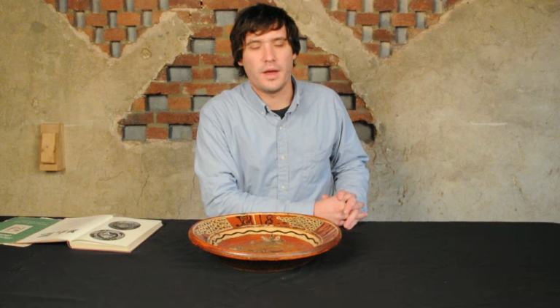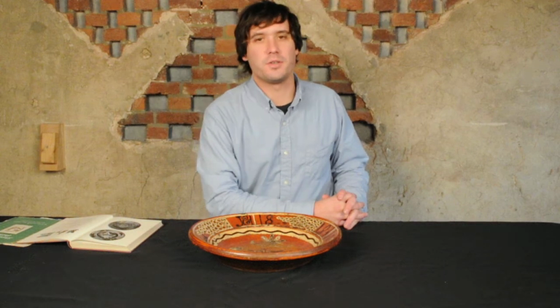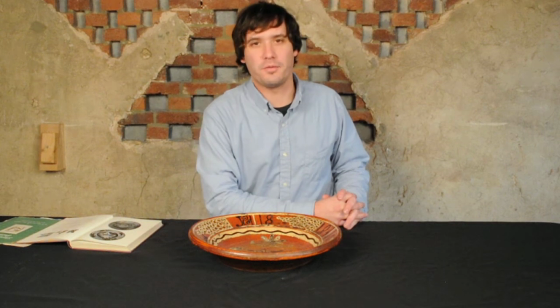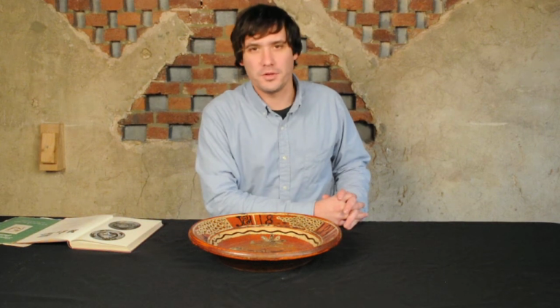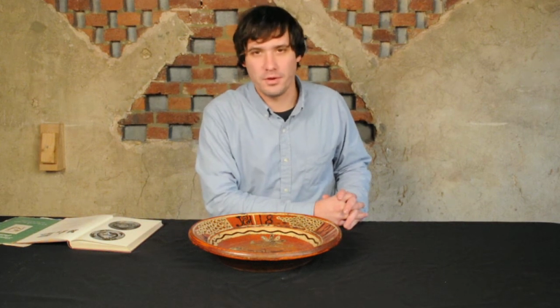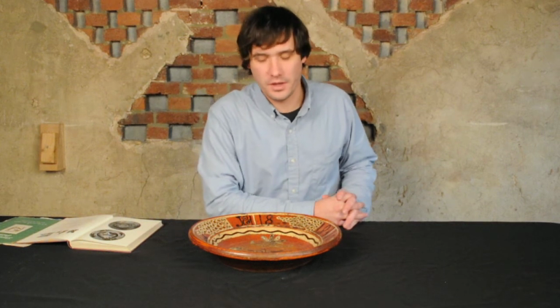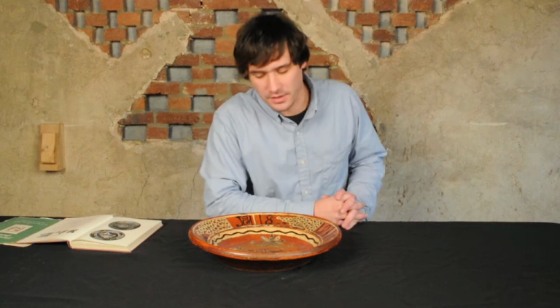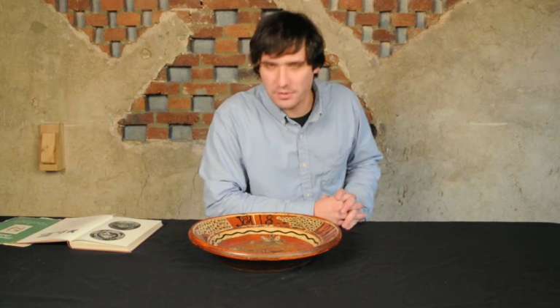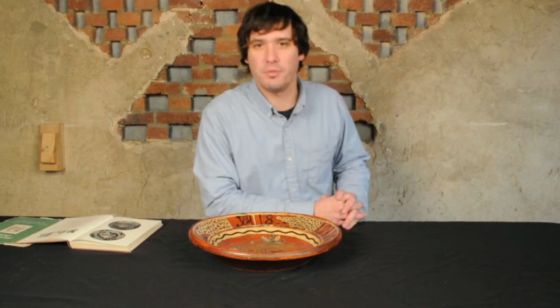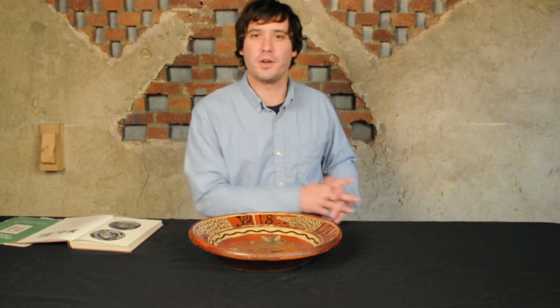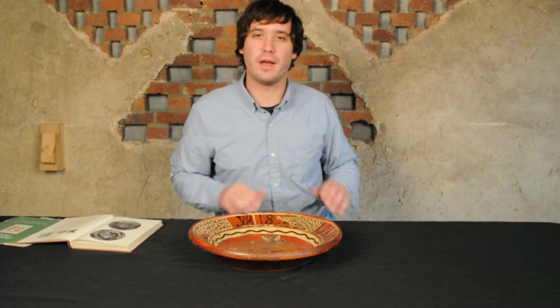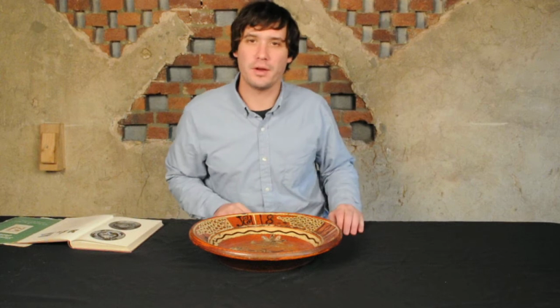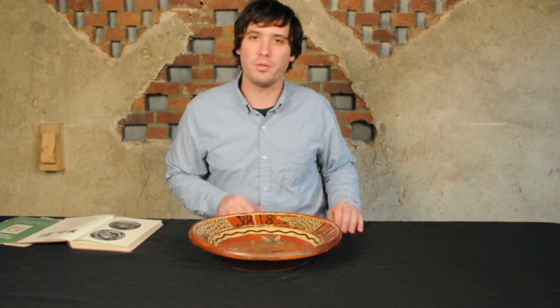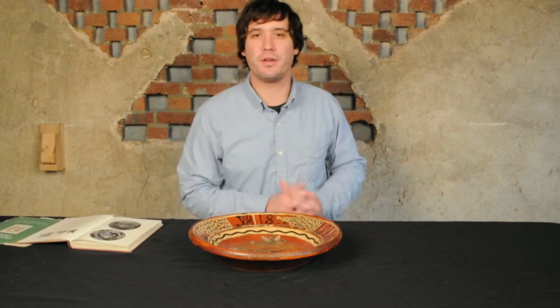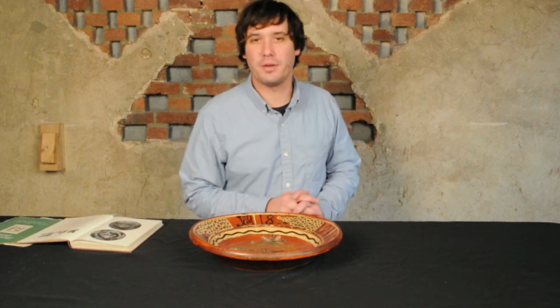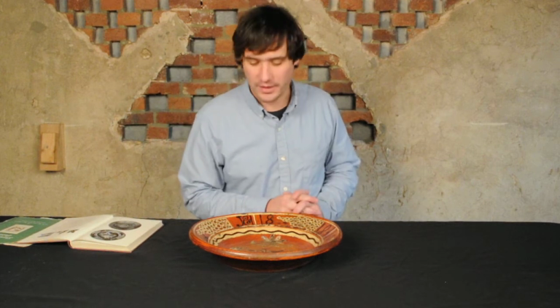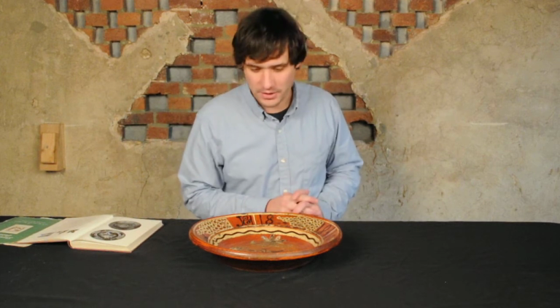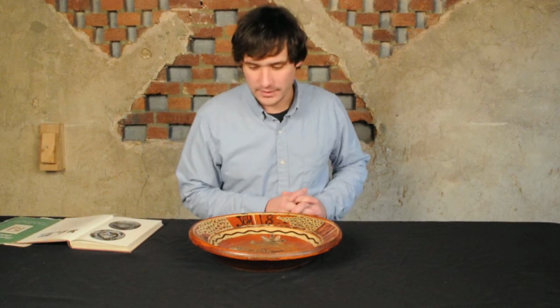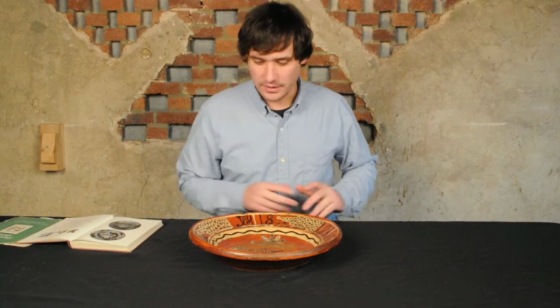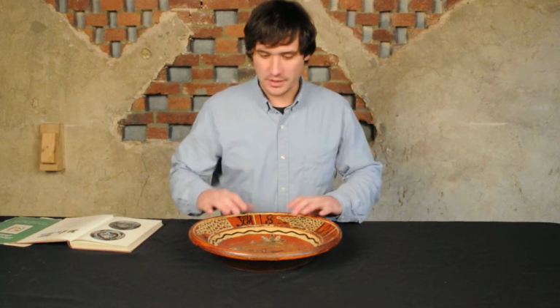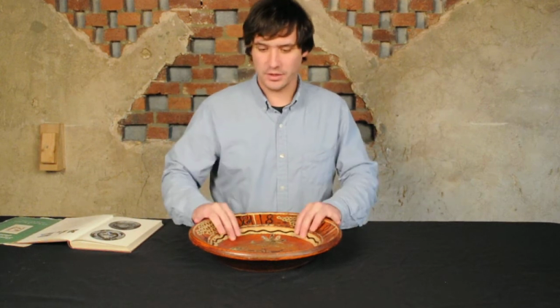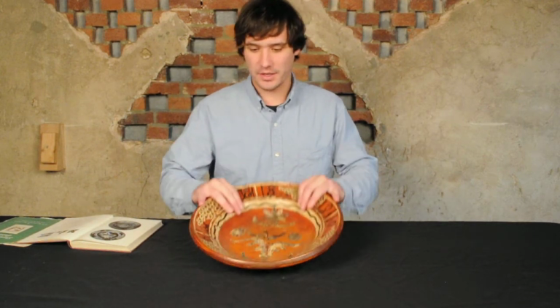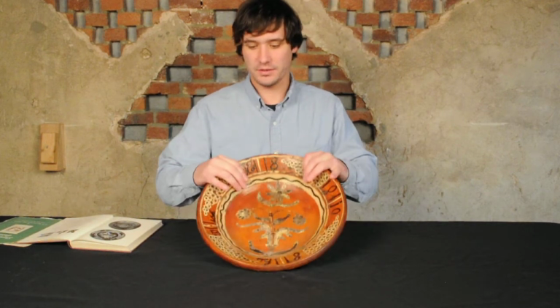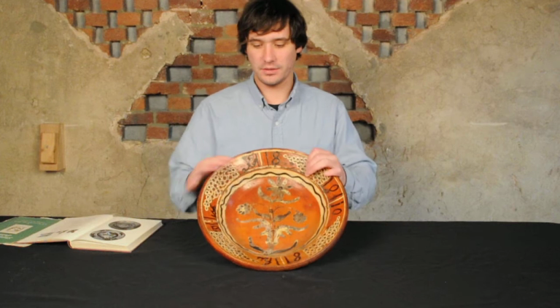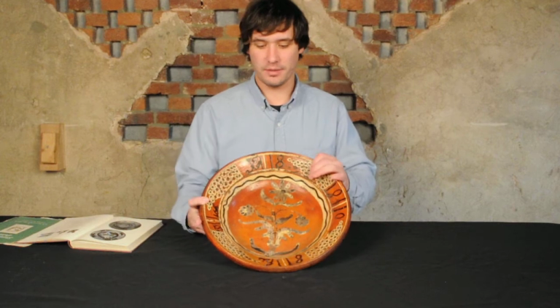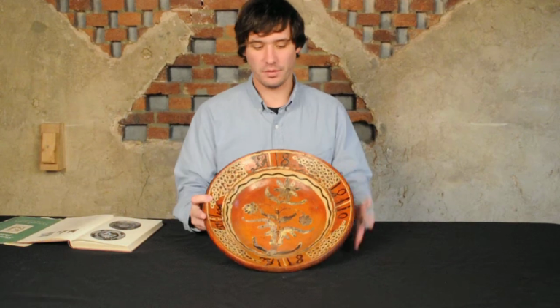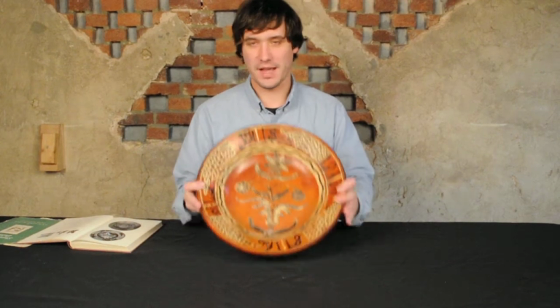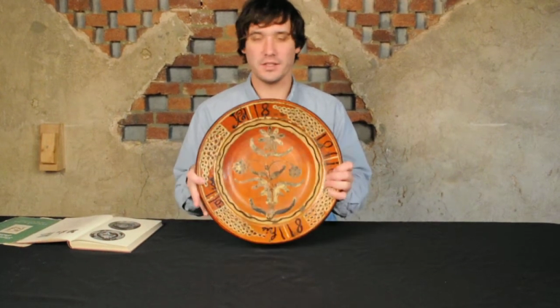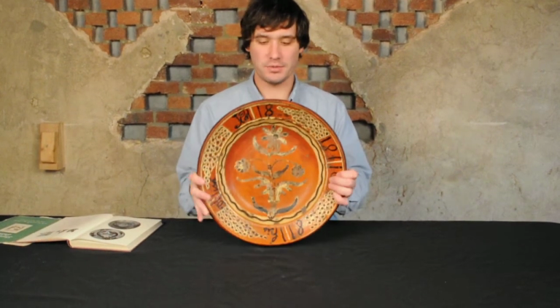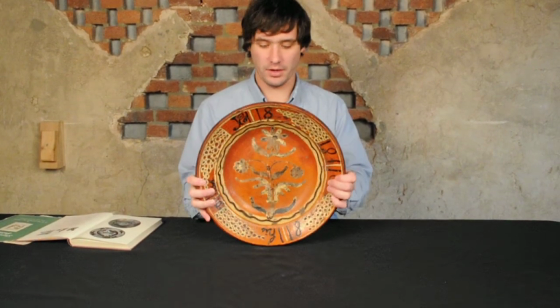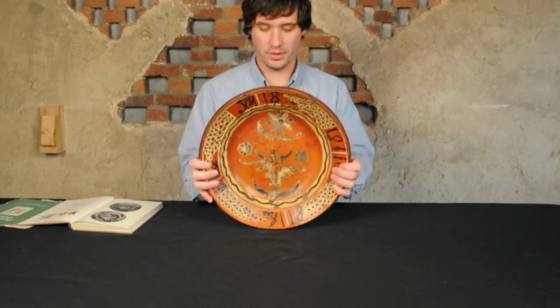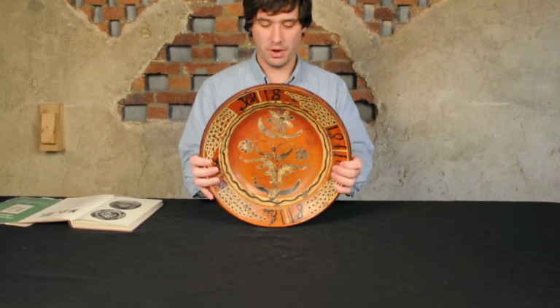Hi, I'm Mark Sip from Crocker Farm Auction and I'm here to discuss an exceptional example of Shenandoah Valley Pottery that we'll be selling in our November 2nd auction. You can see it's a large dish, fantastically slip decorated with cream and brown.